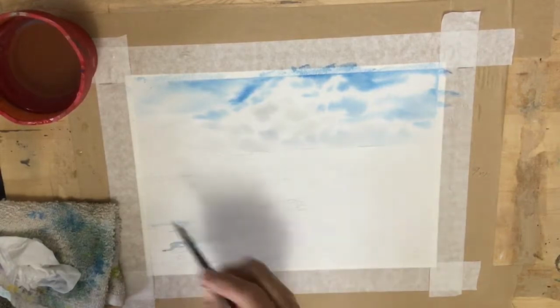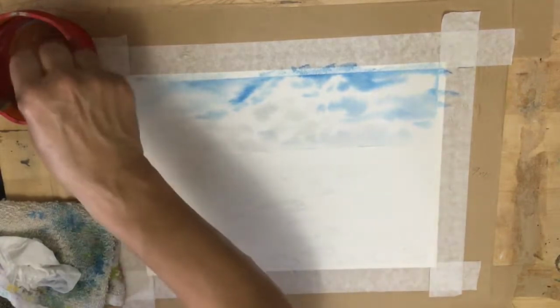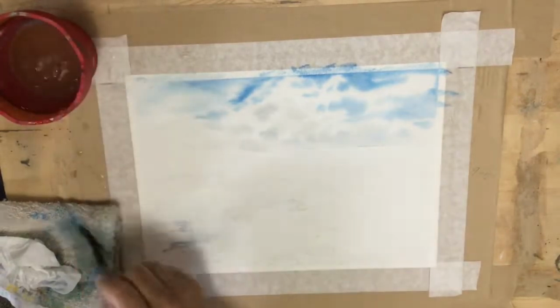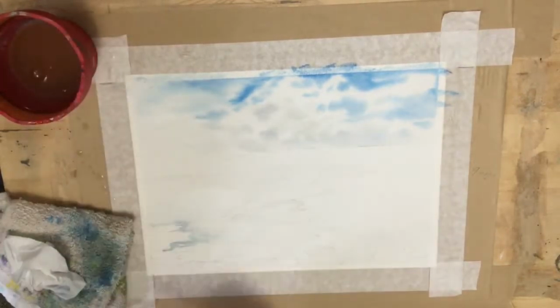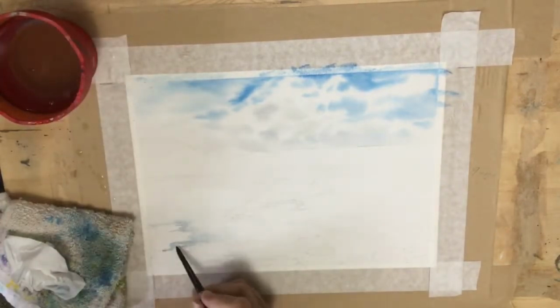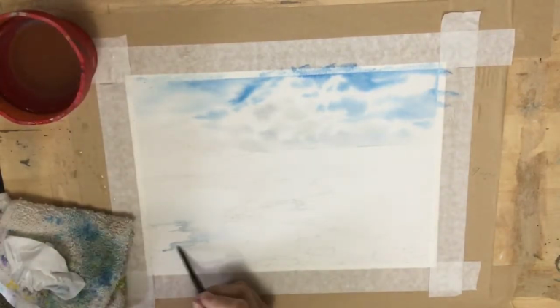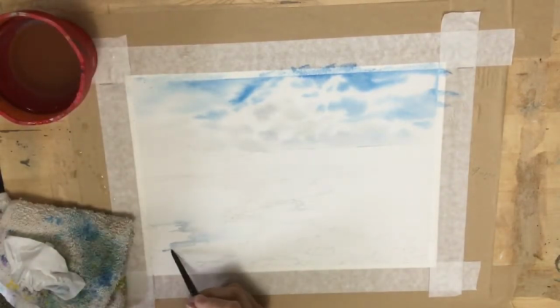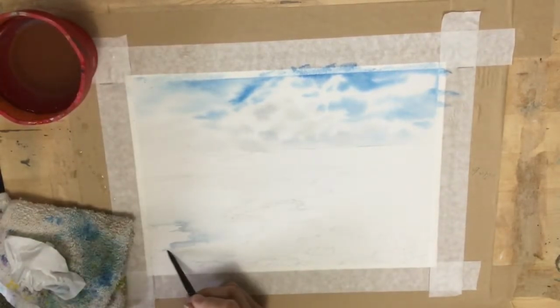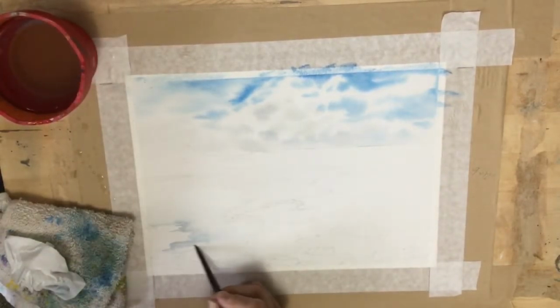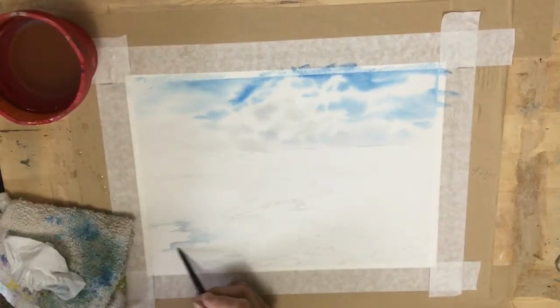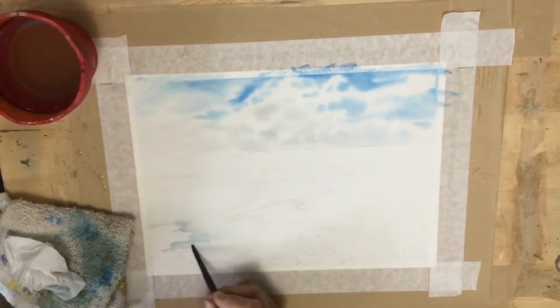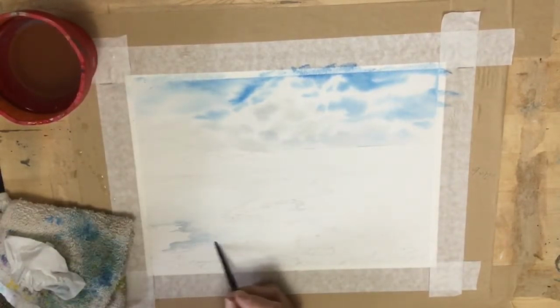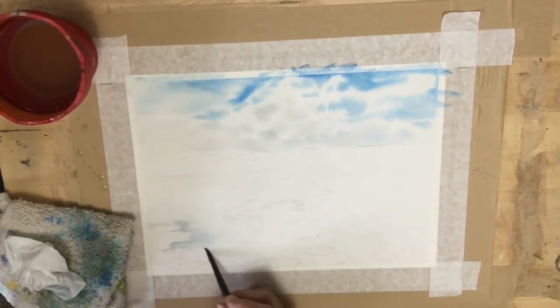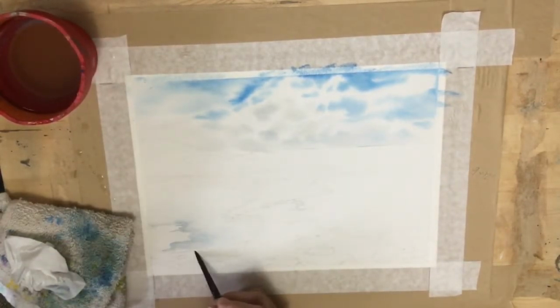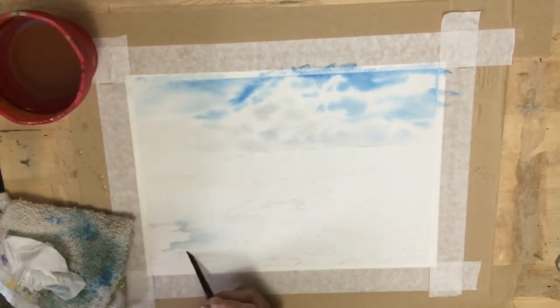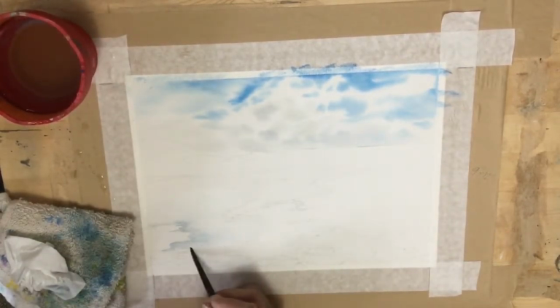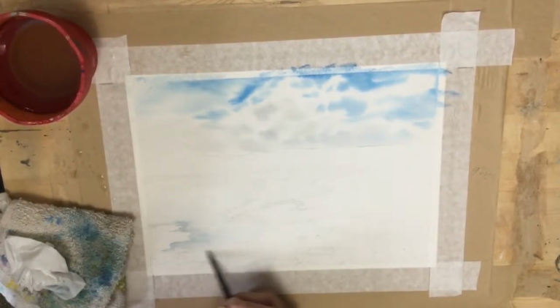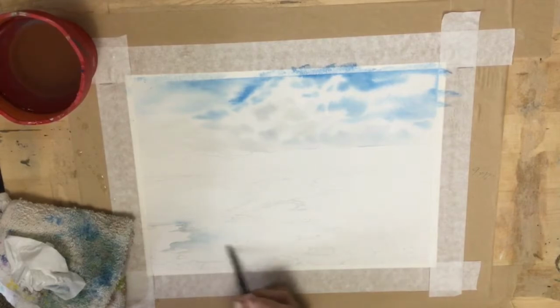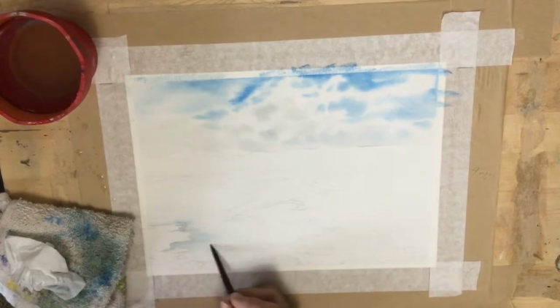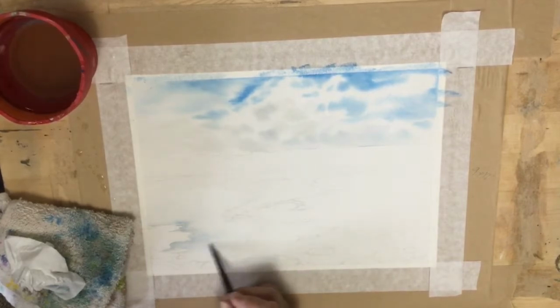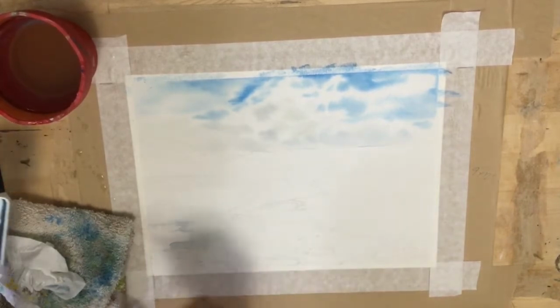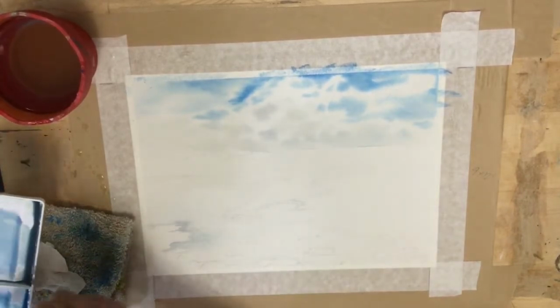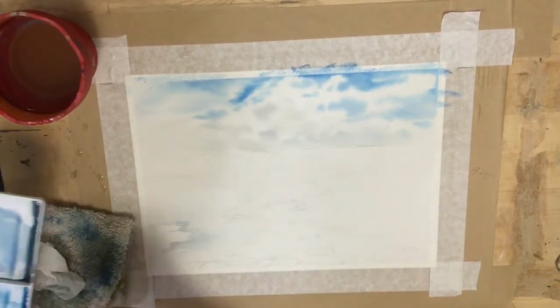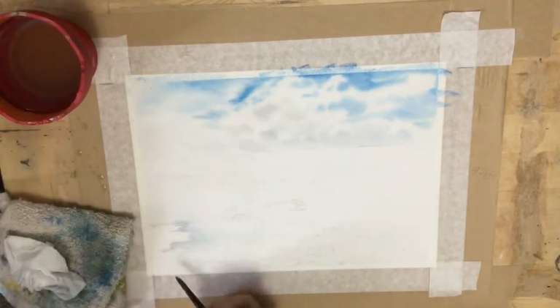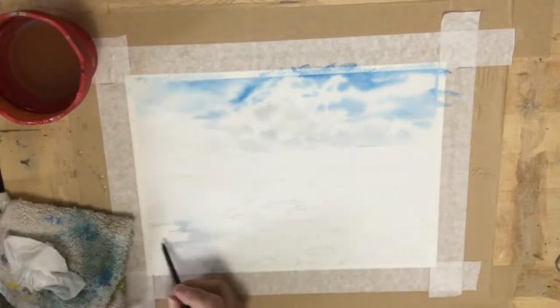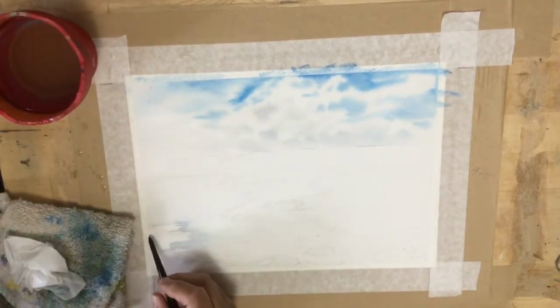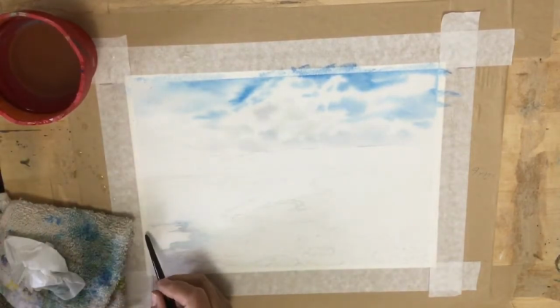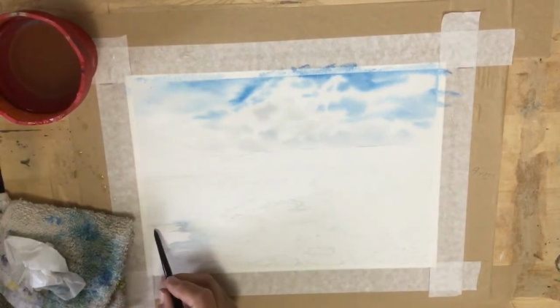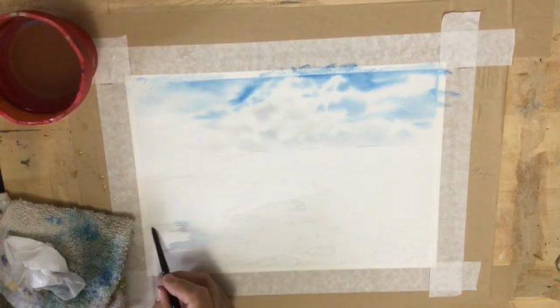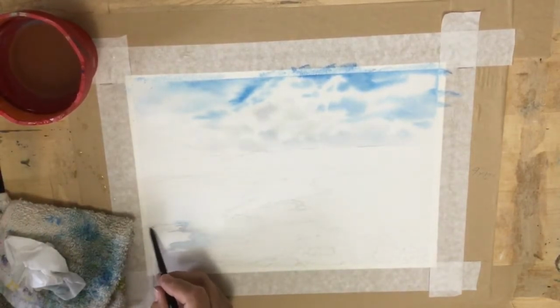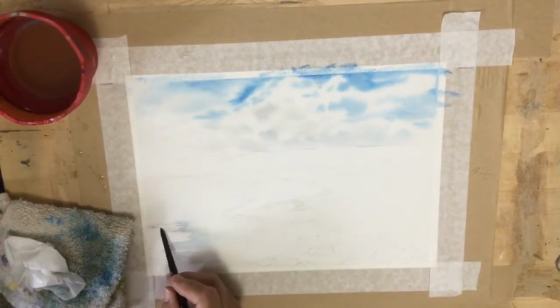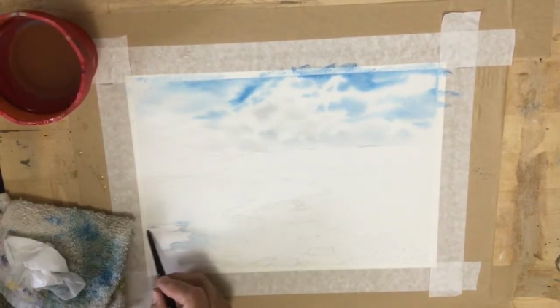The shadows on the photograph were very blue, and there's no reason you can't do this after you've done the sand color. I just thought this method would help me remember where those white patches are going to be.